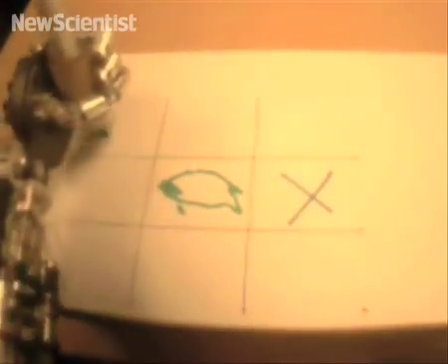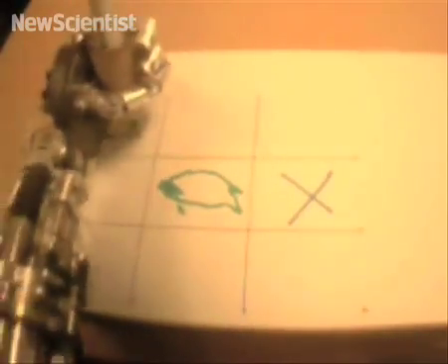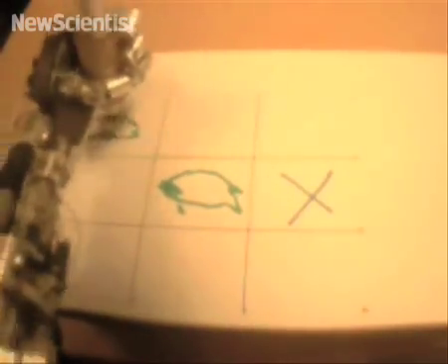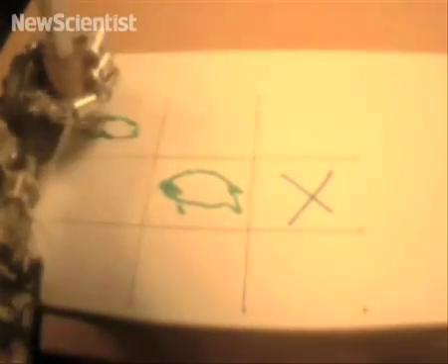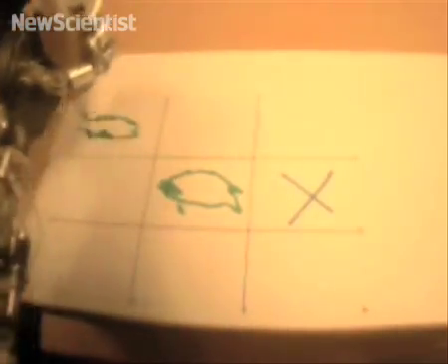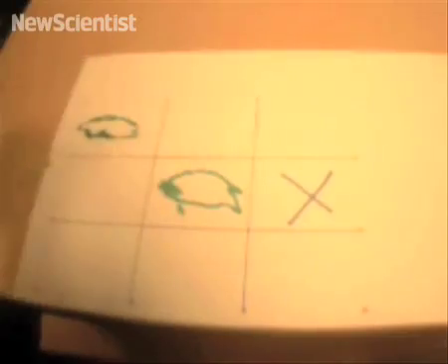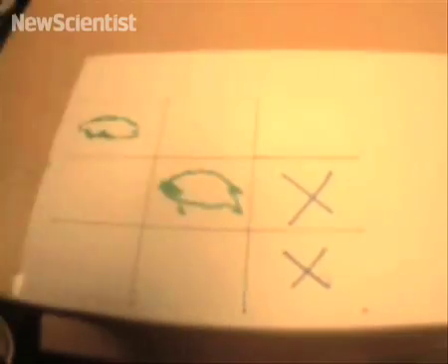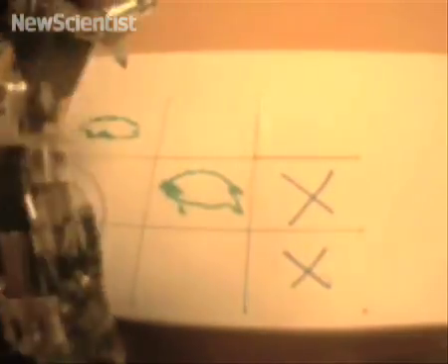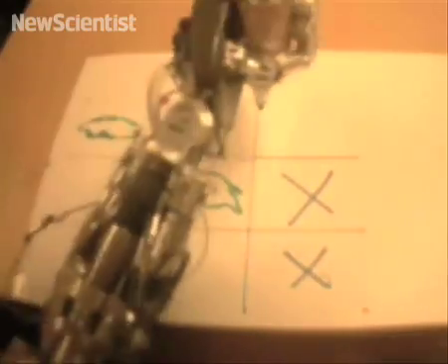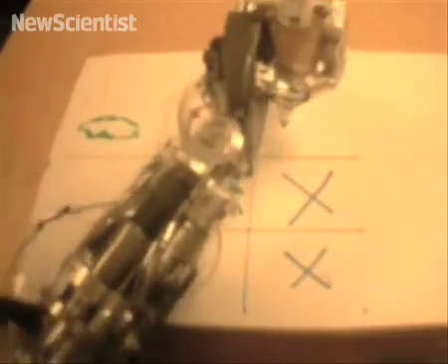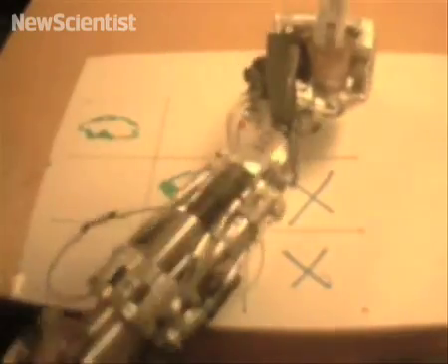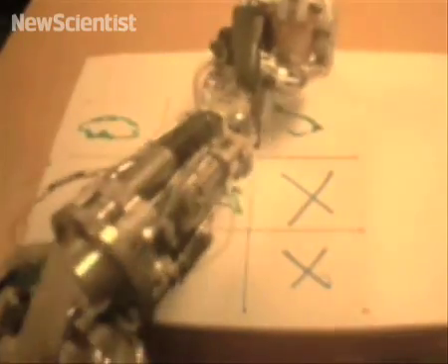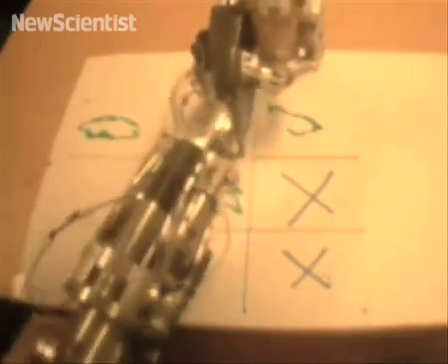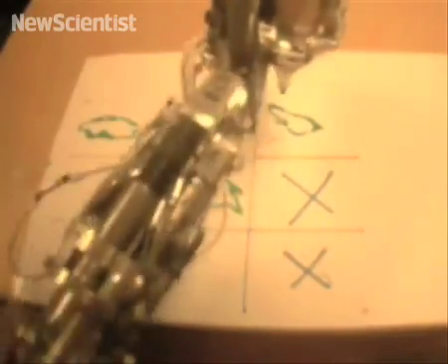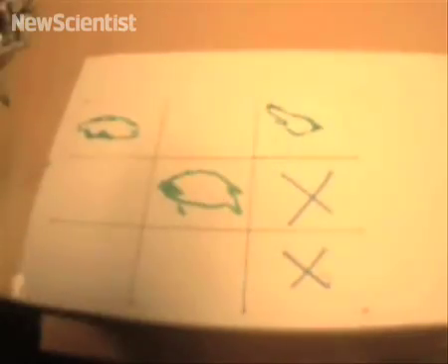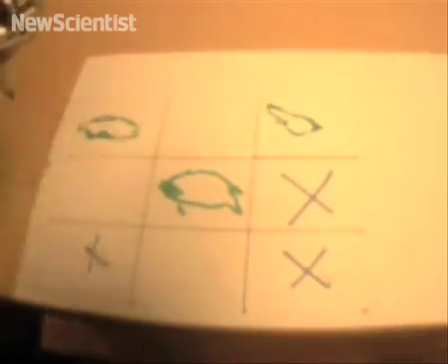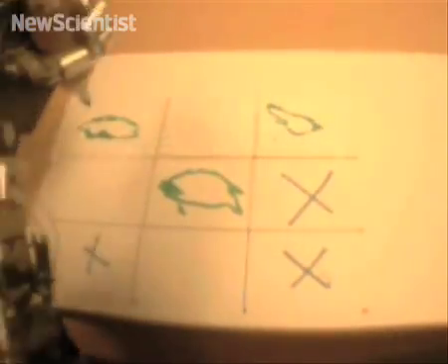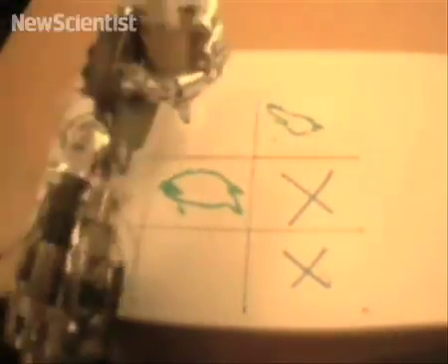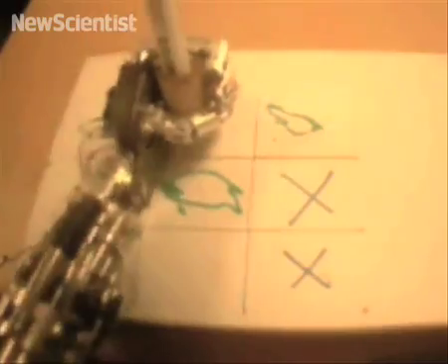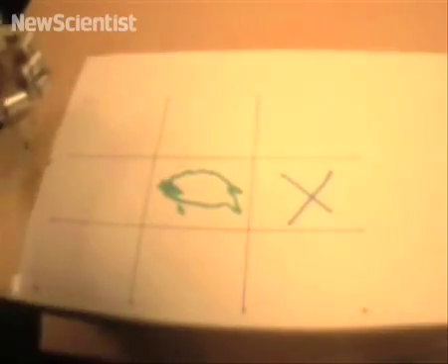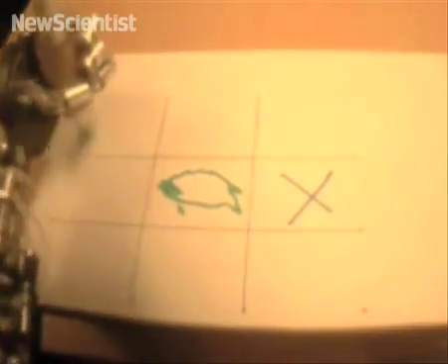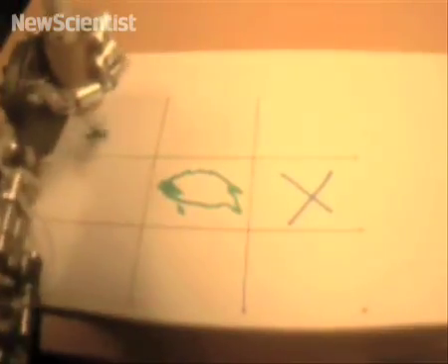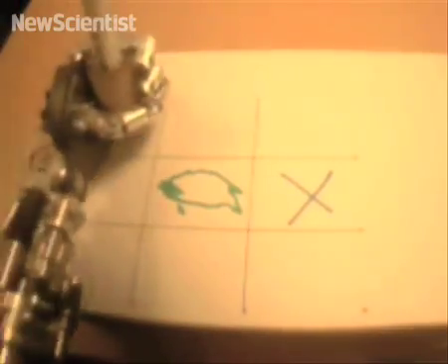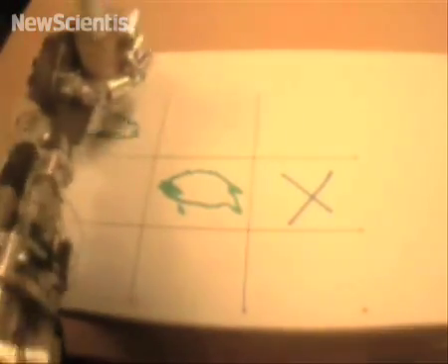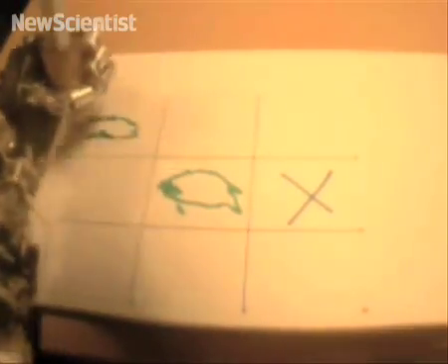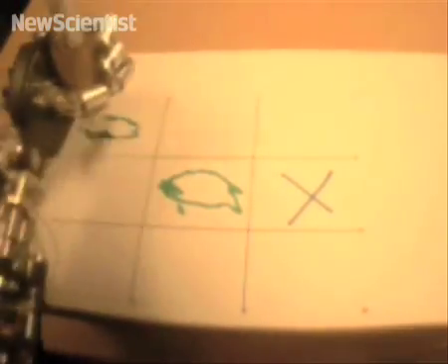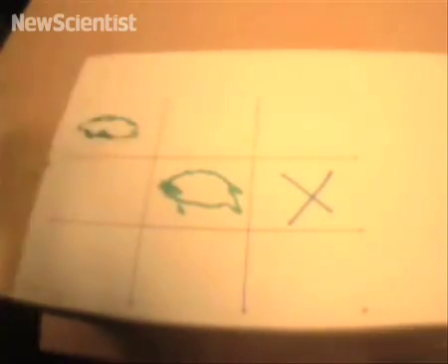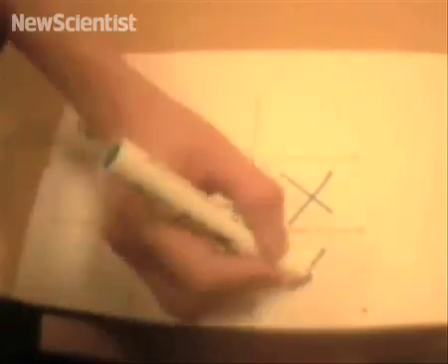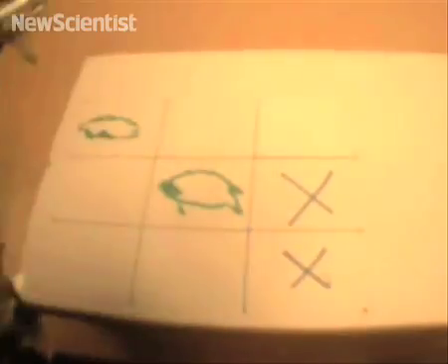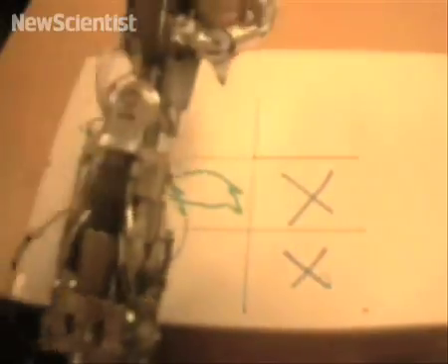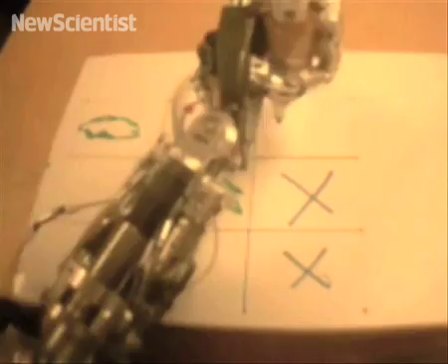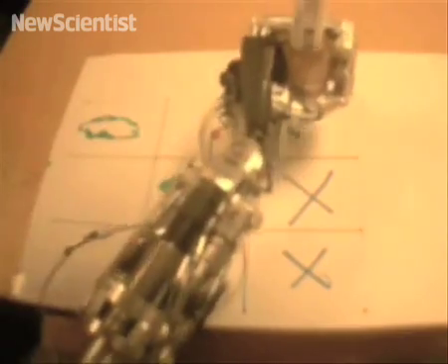iCub successfully used this approach to play a game of tic-tac-toe. It learned to draw a circle using its camera, then it replicated the drawing elsewhere on the grid, as well as on a different board altogether.